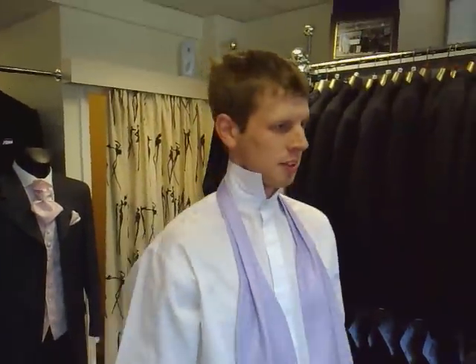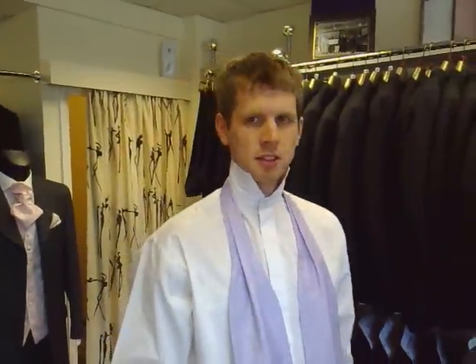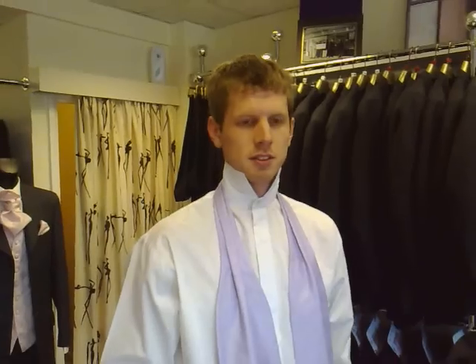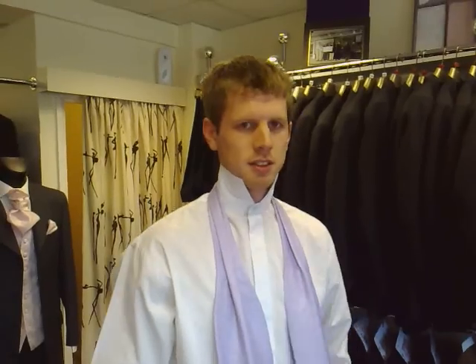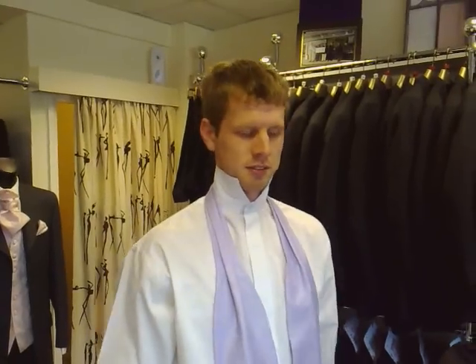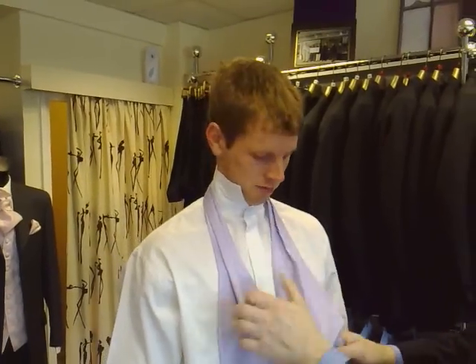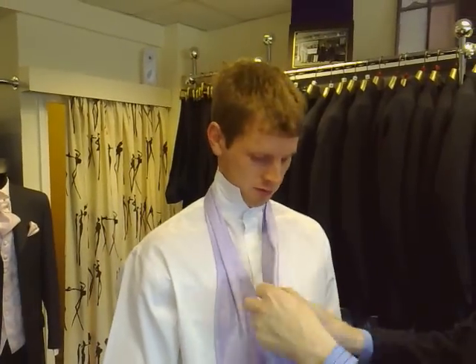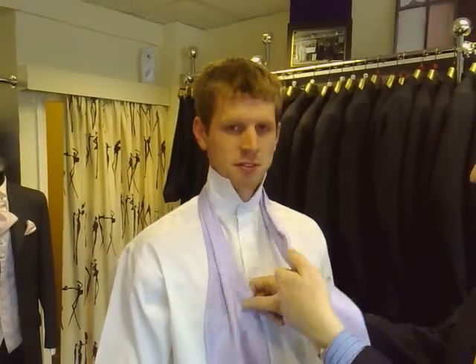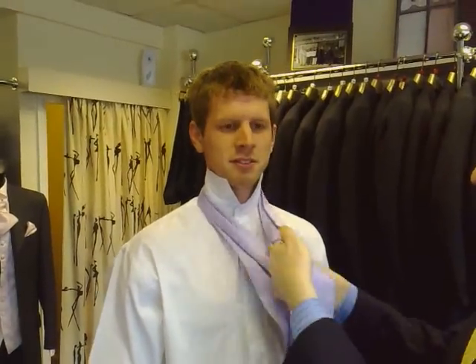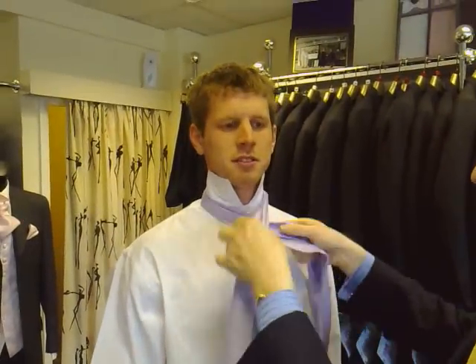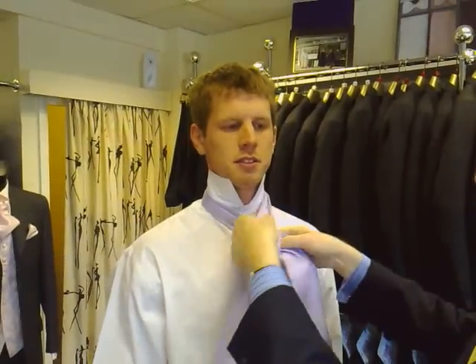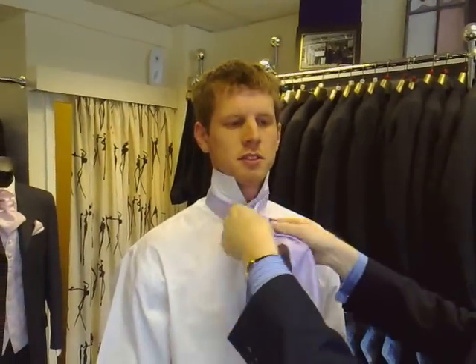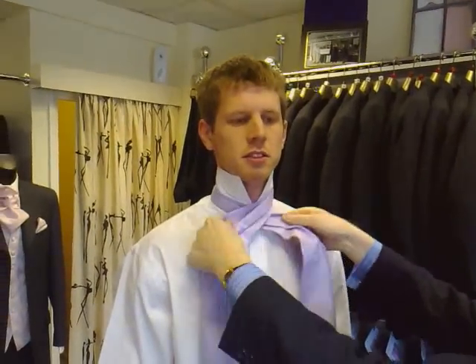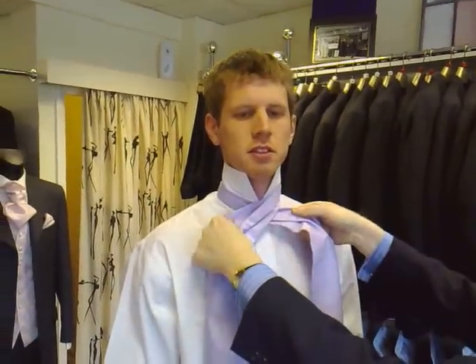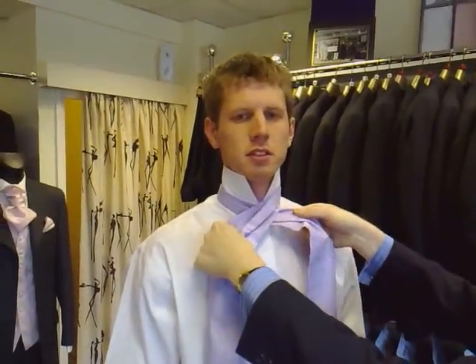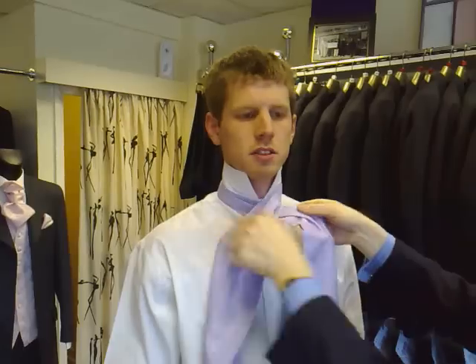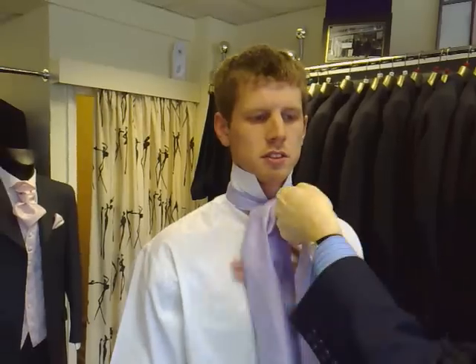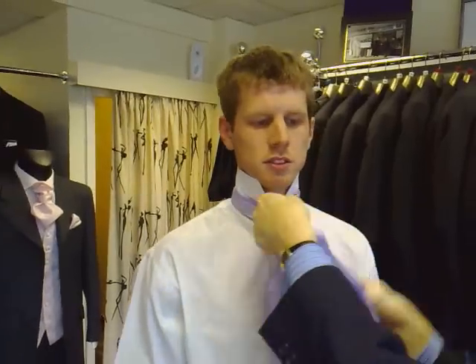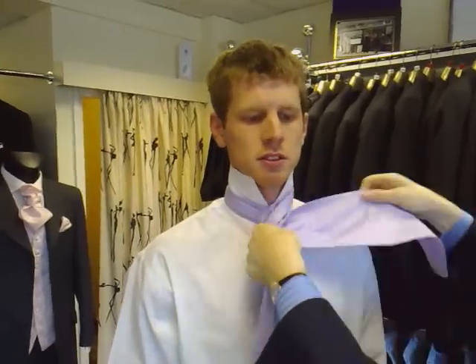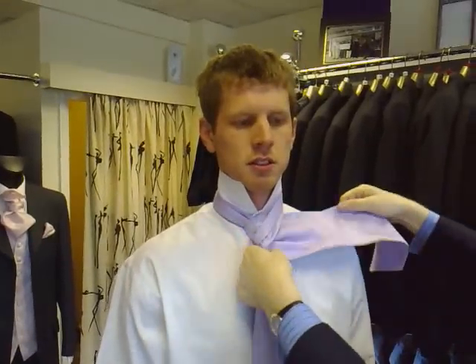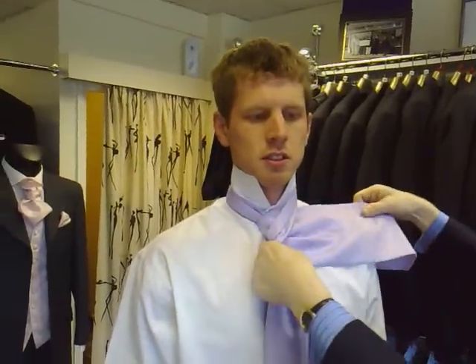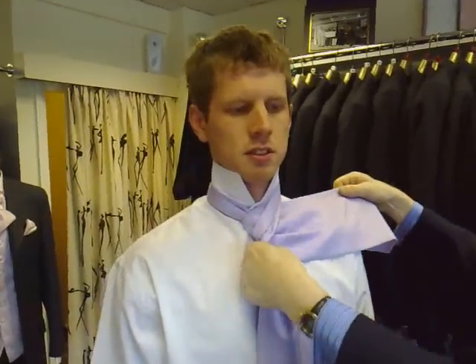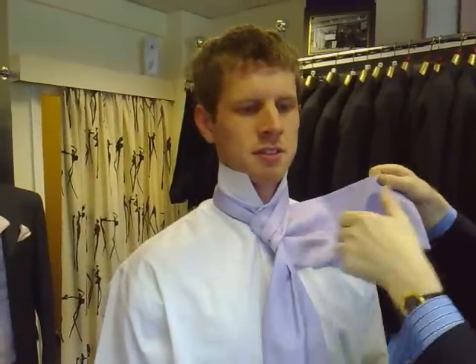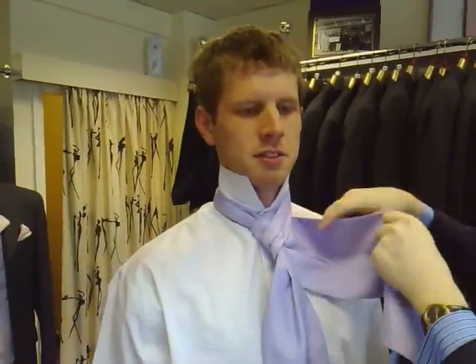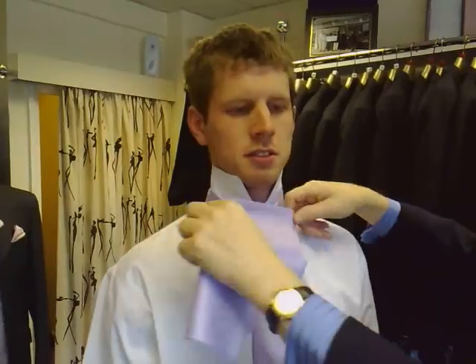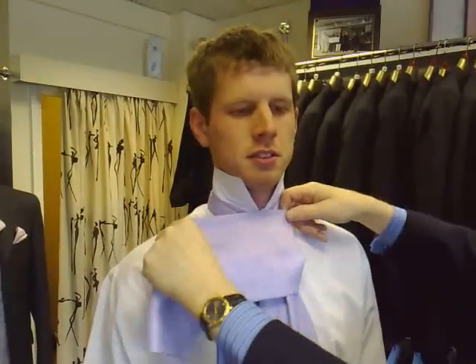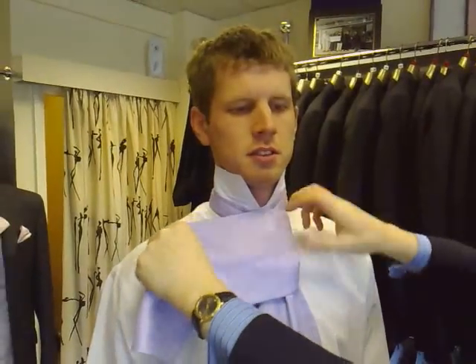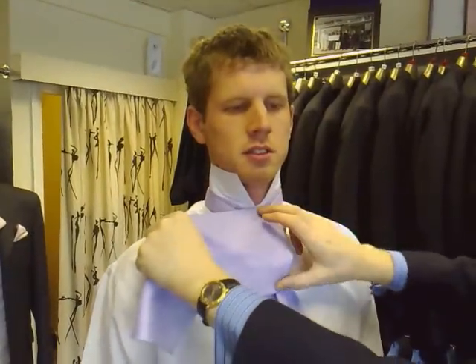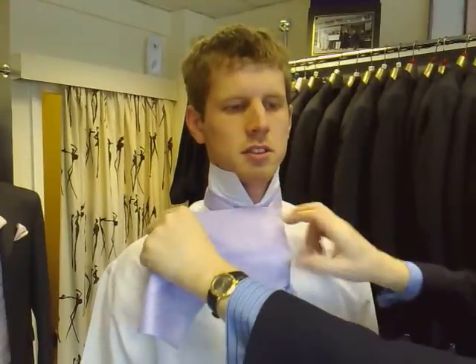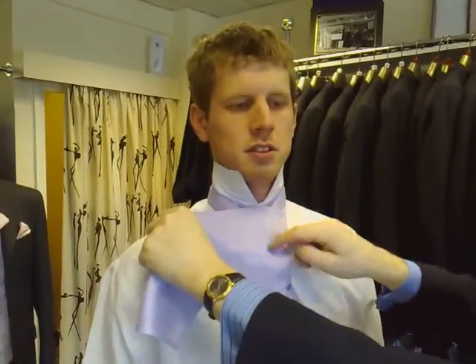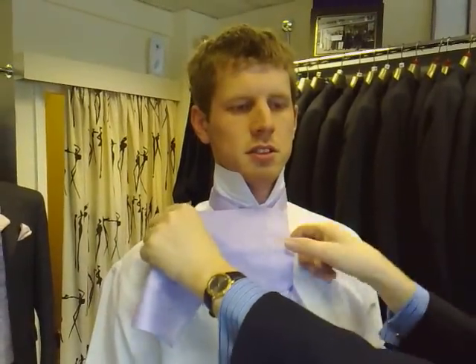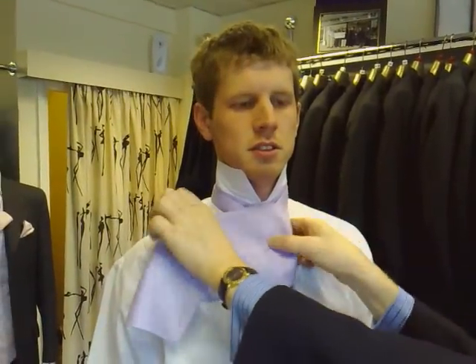Just again, get them level. Bring it fairly close into the neck like that. Bring that out at right angles. Wrap that across. That's full. That's your front beak.